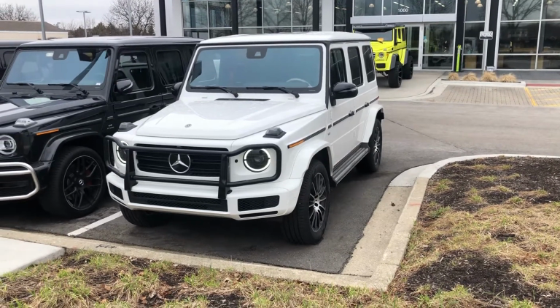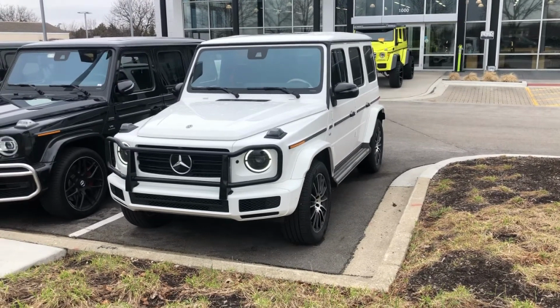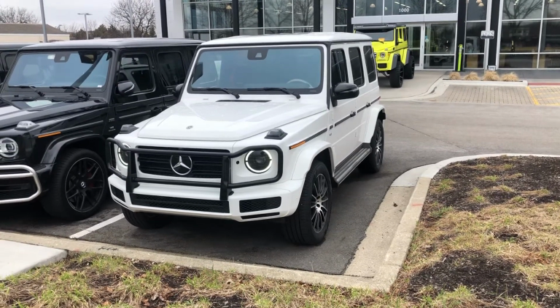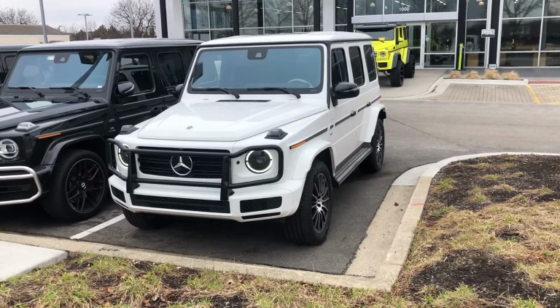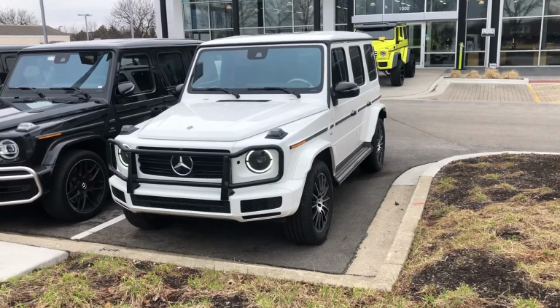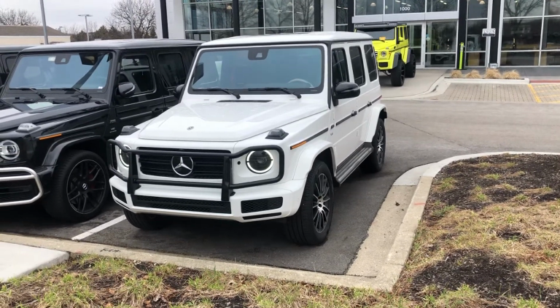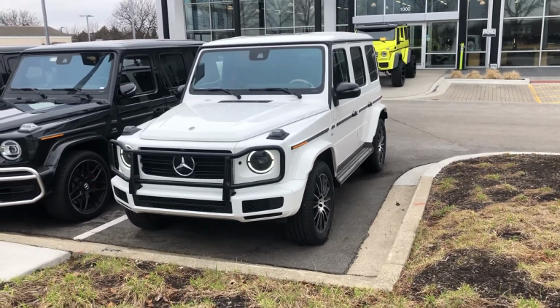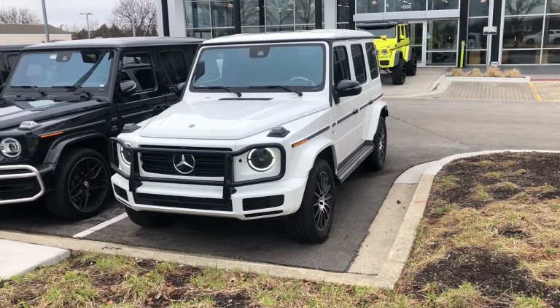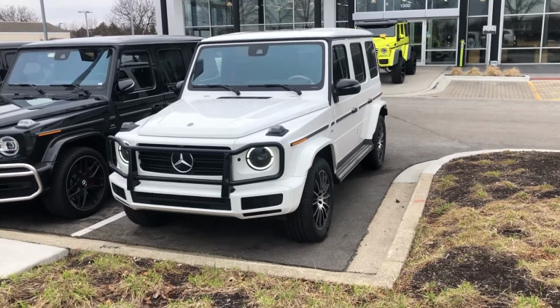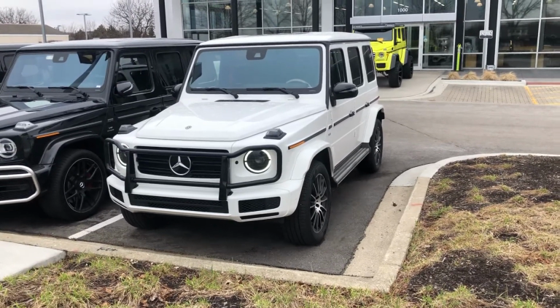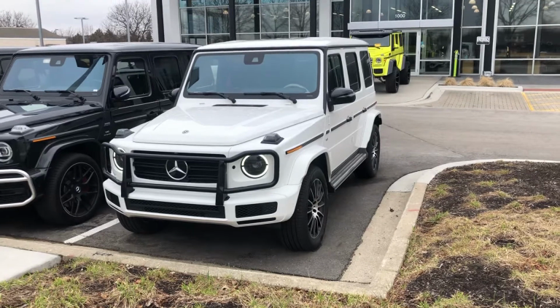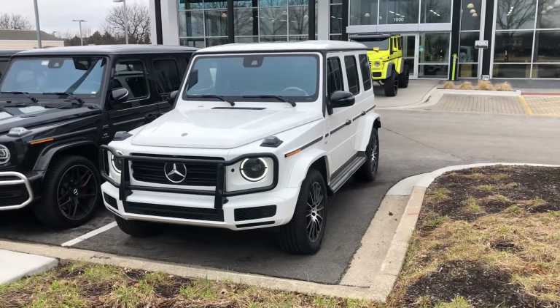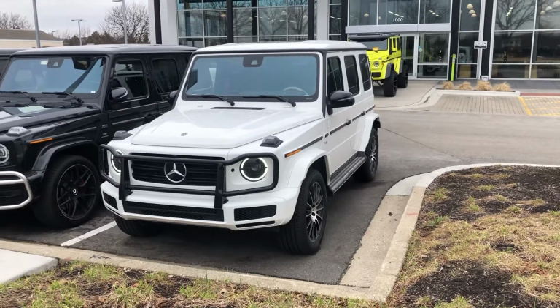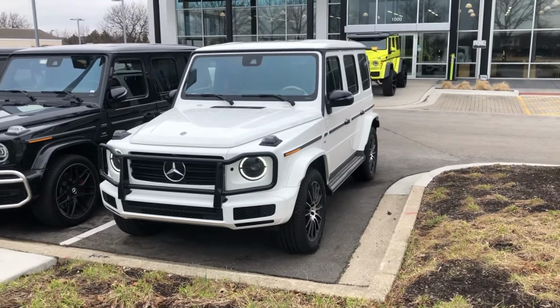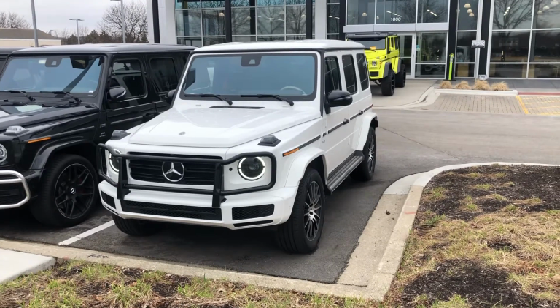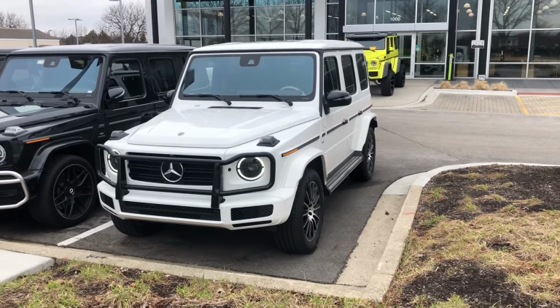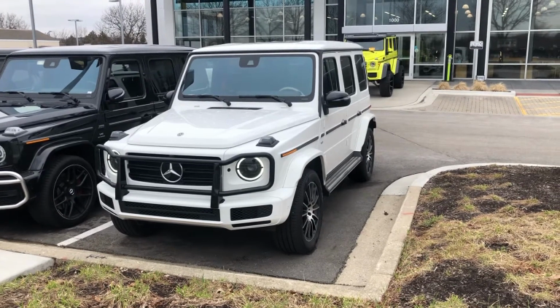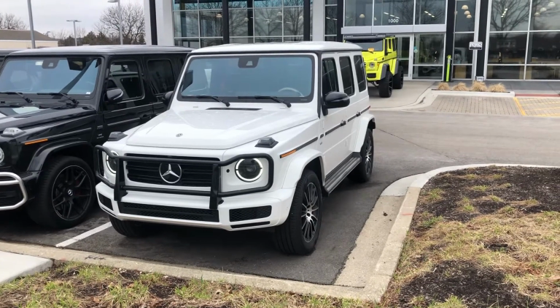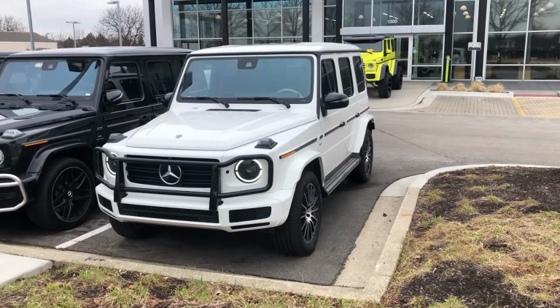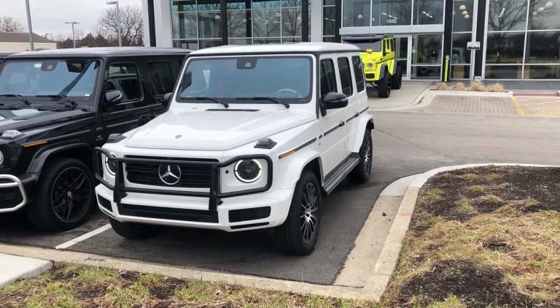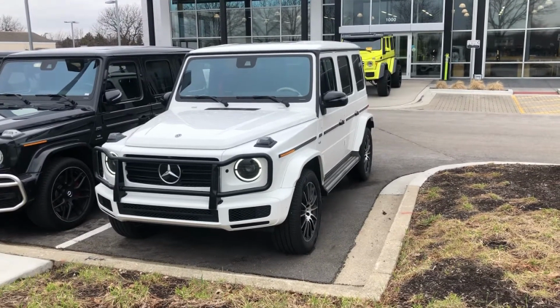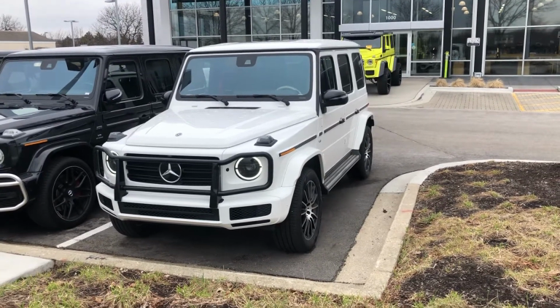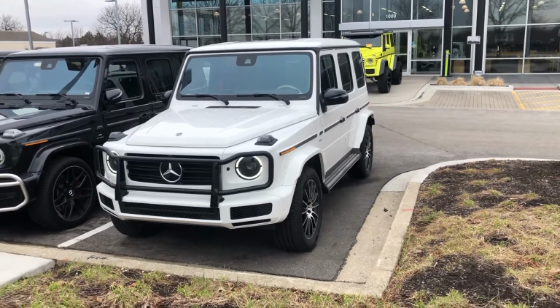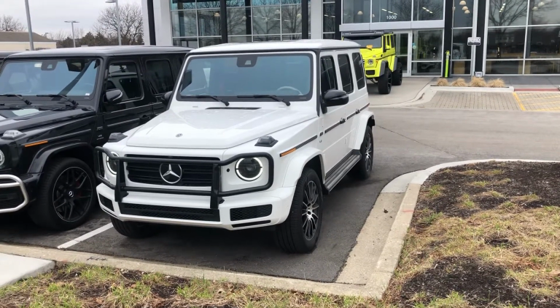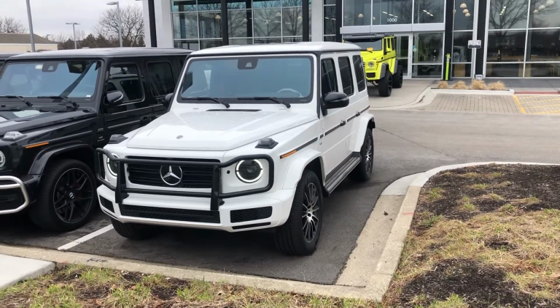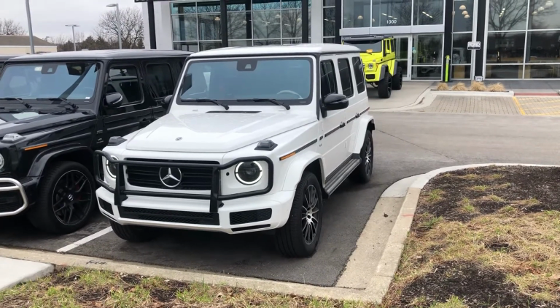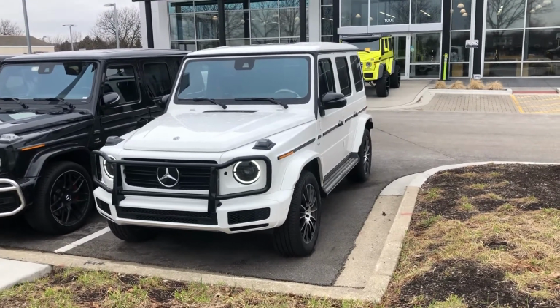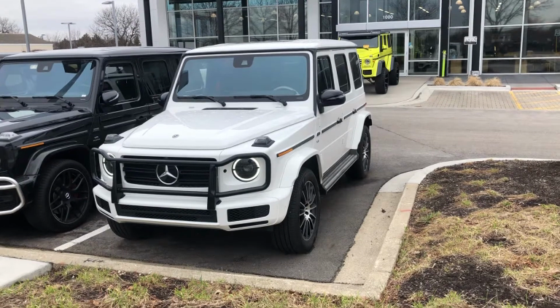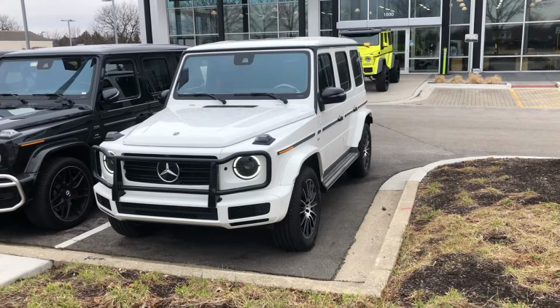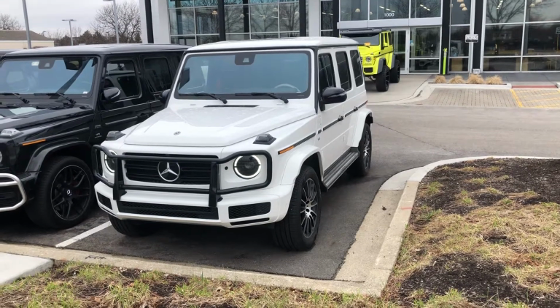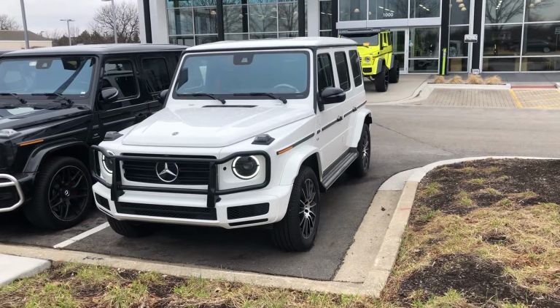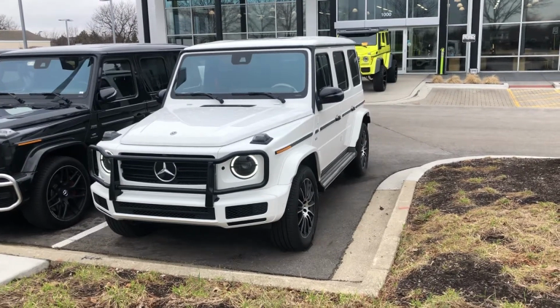This vehicle is under an unlimited mileage Mercedes-Benz bumper-to-bumper and powertrain warranty until 8-24-2025.